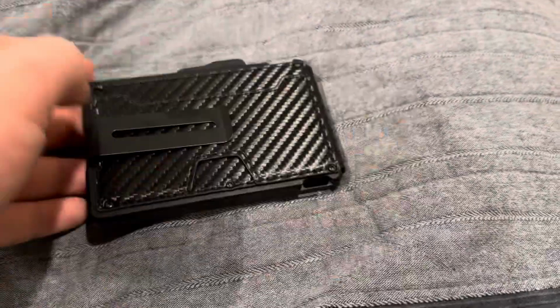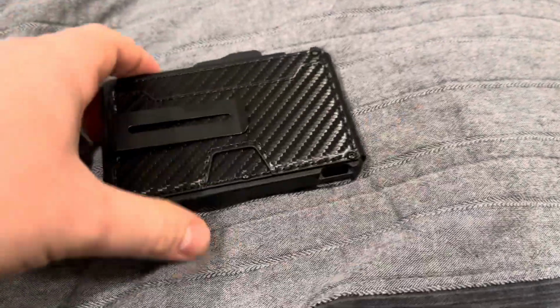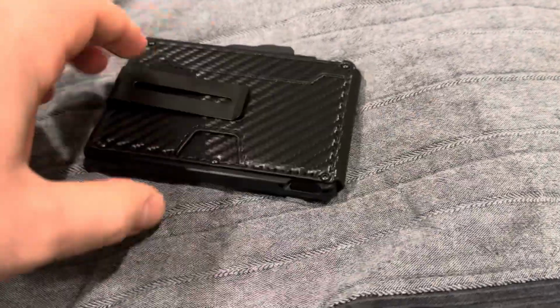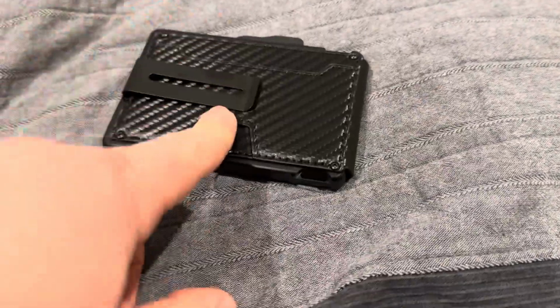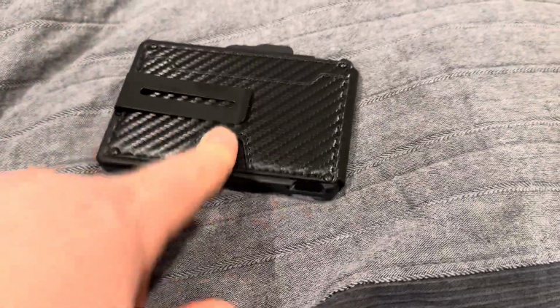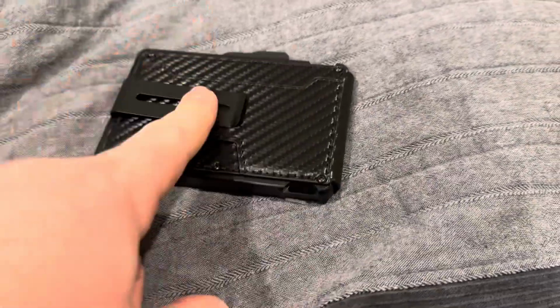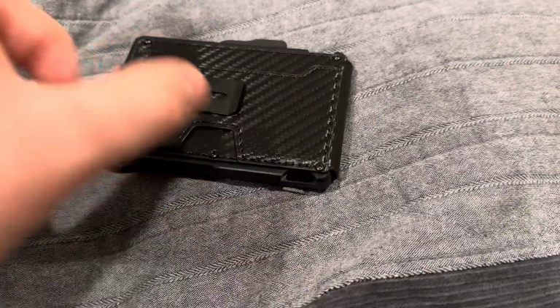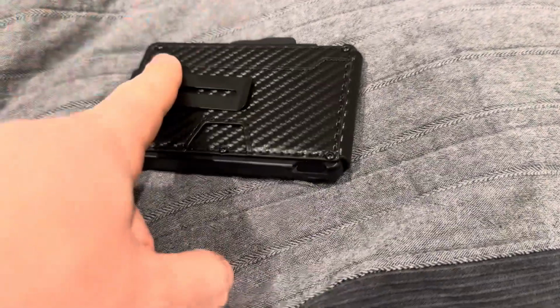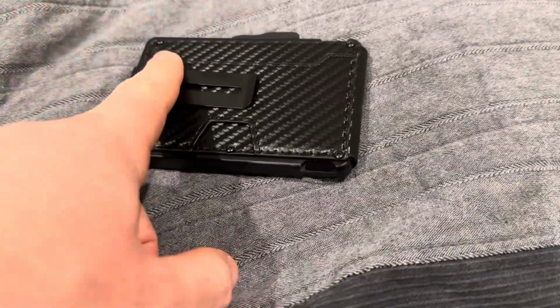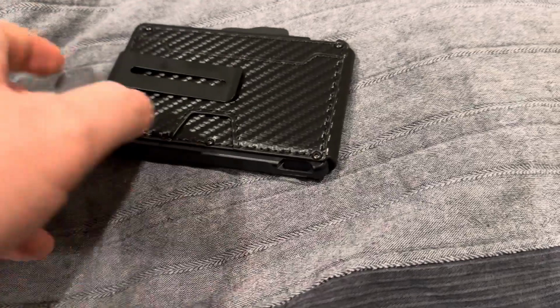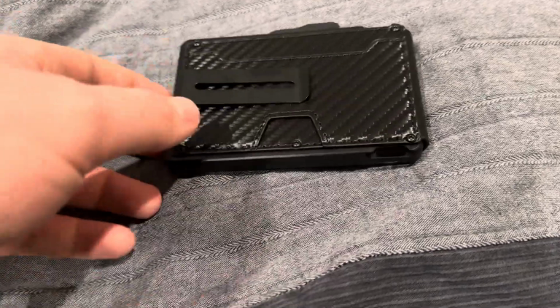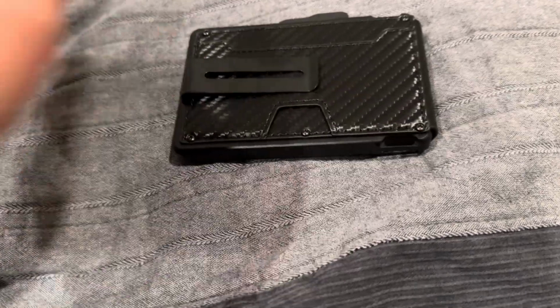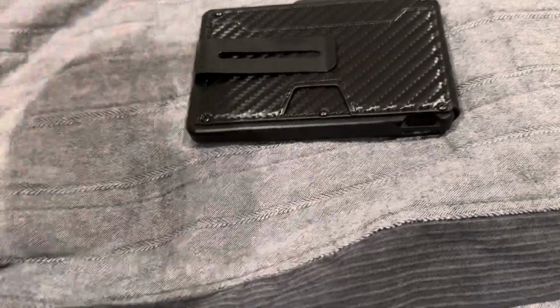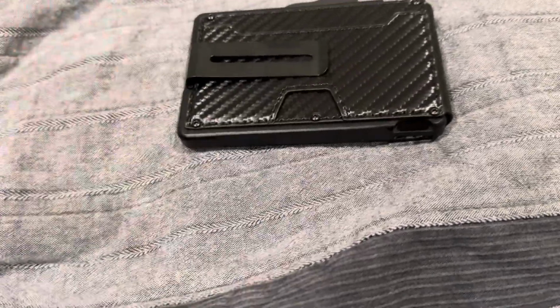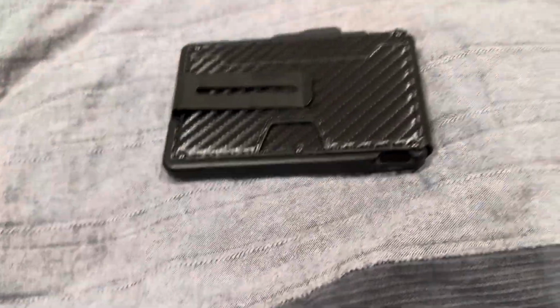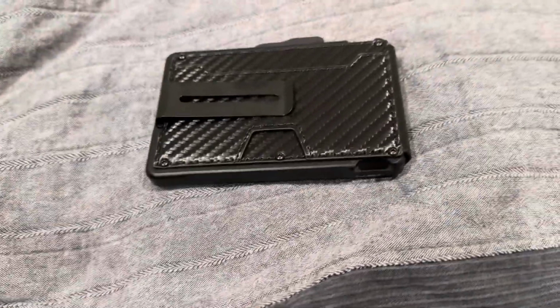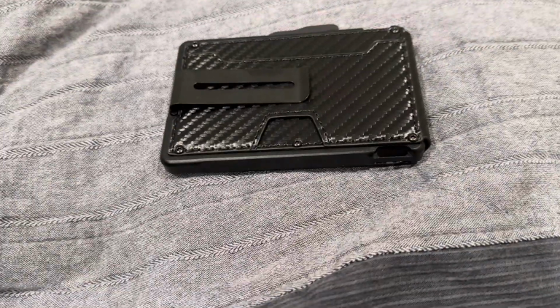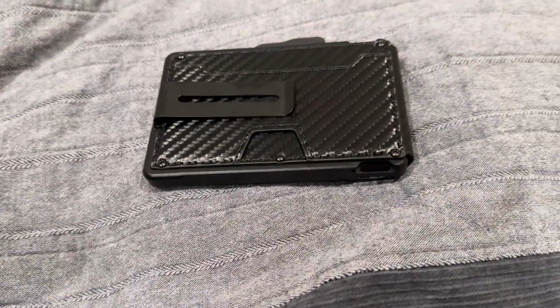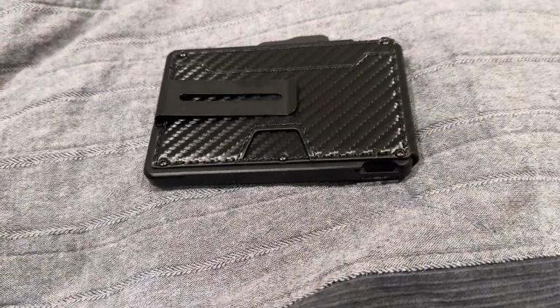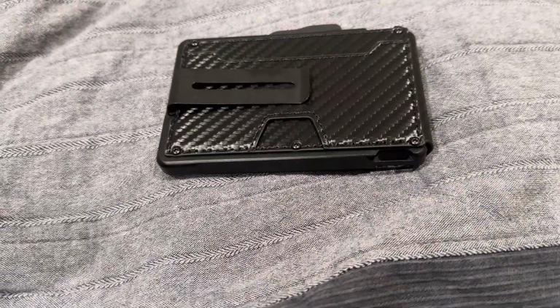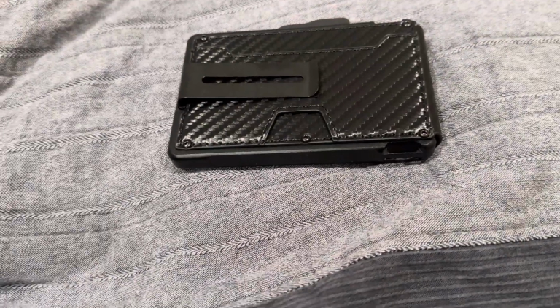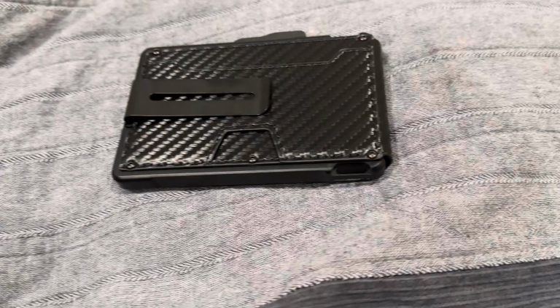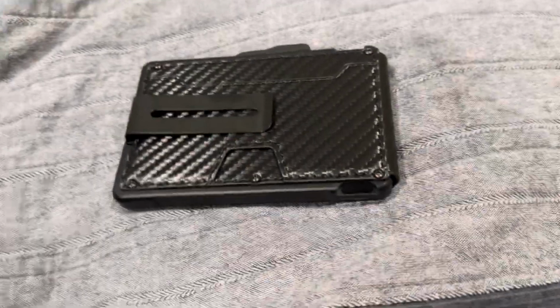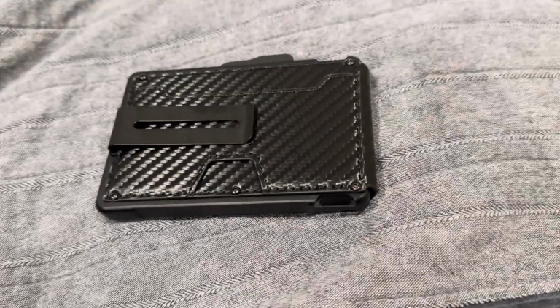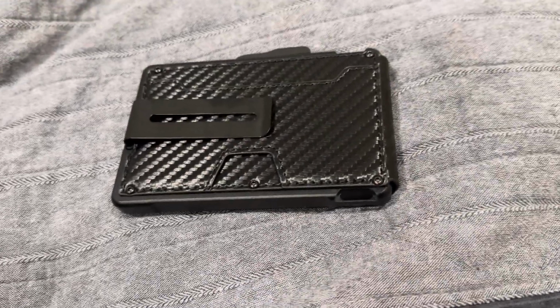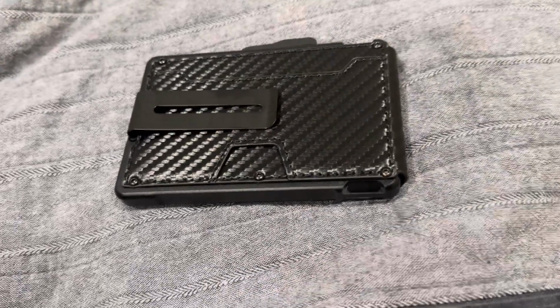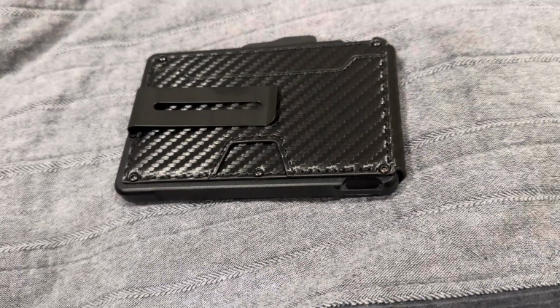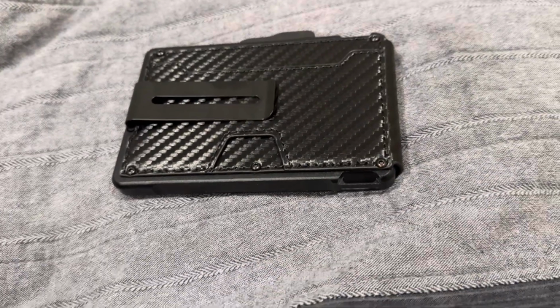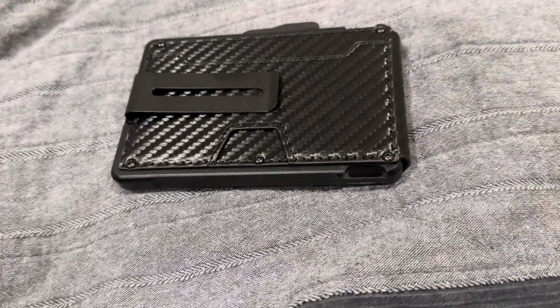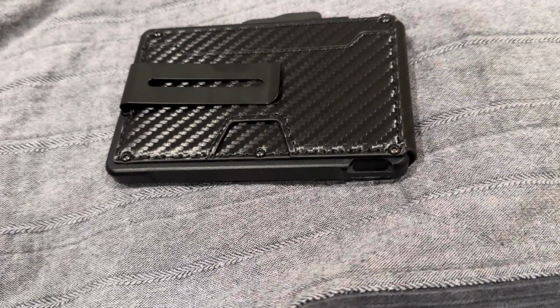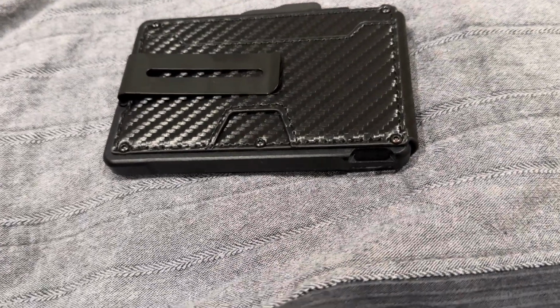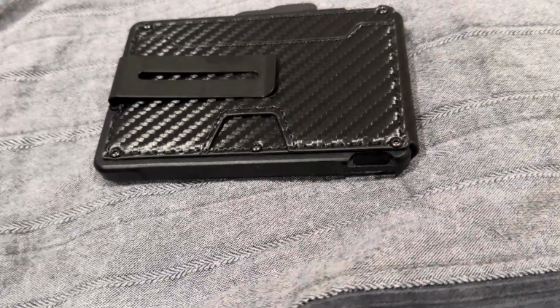It also has this clip back here. You can put money, you can clip it to your belt, to your back pocket, whatever you want to do. It's kind of a safety thing too if you clip it somewhere, but you can also put money back there. Some people will do that too.